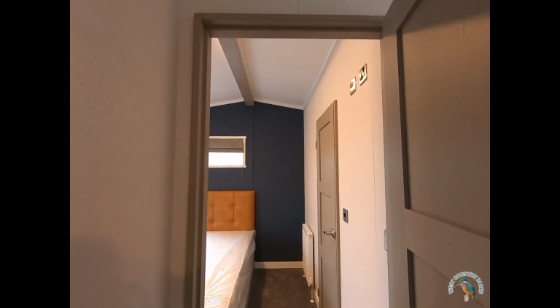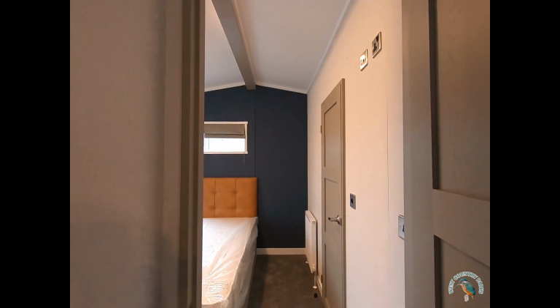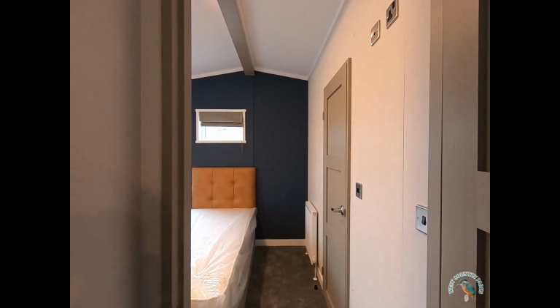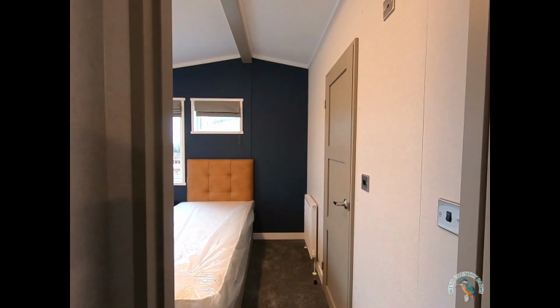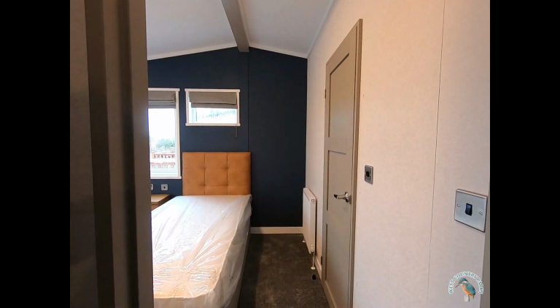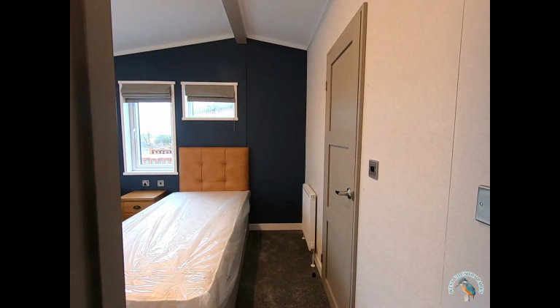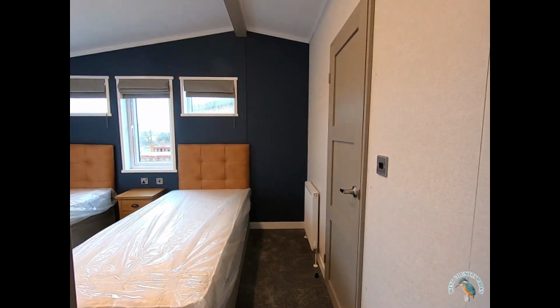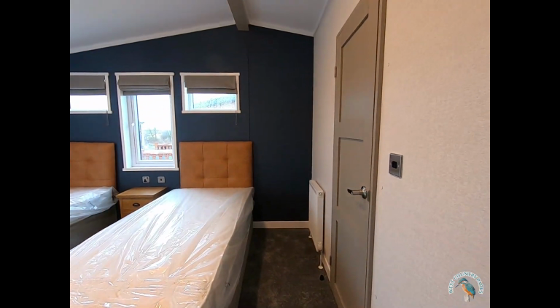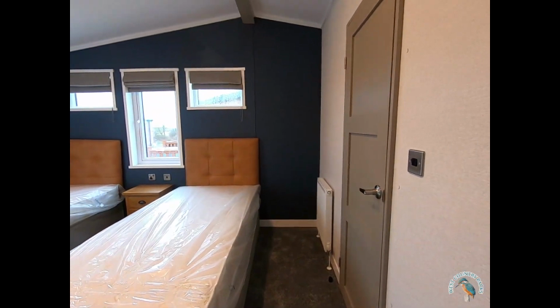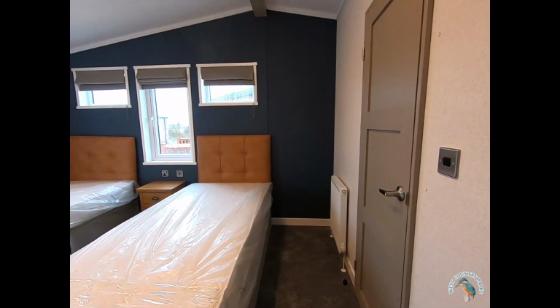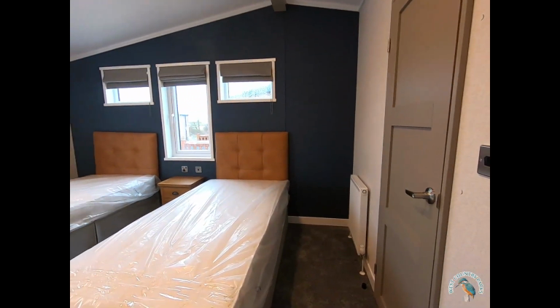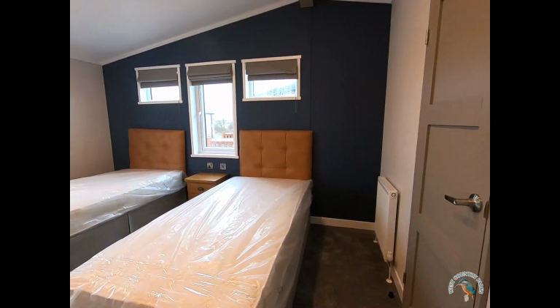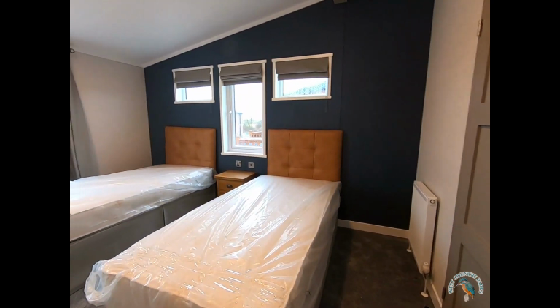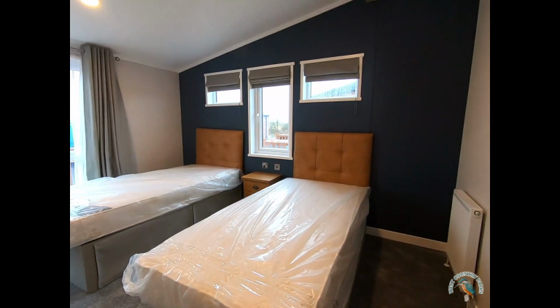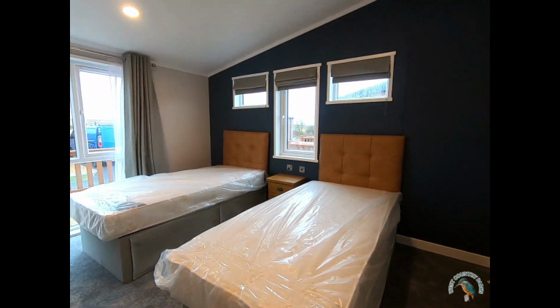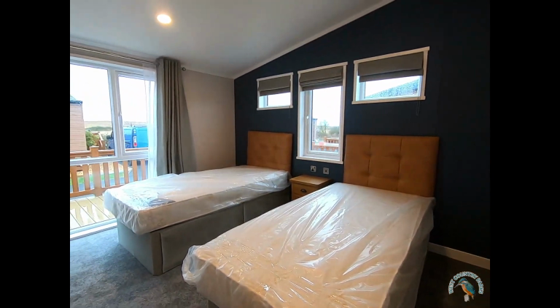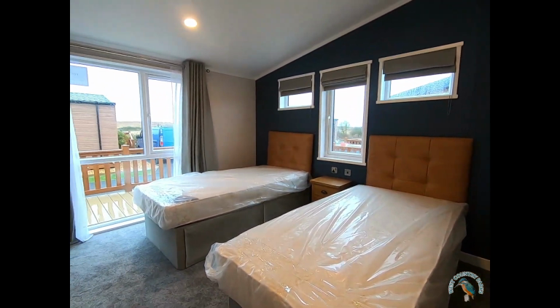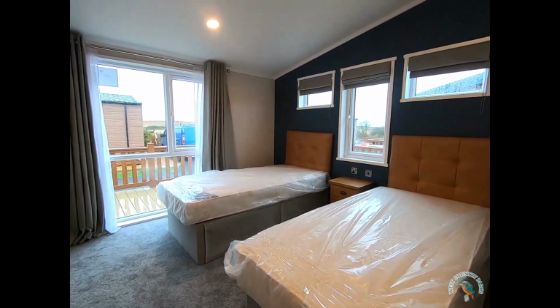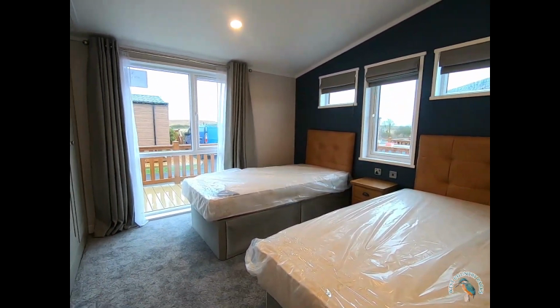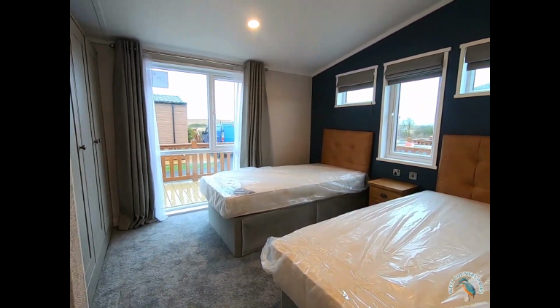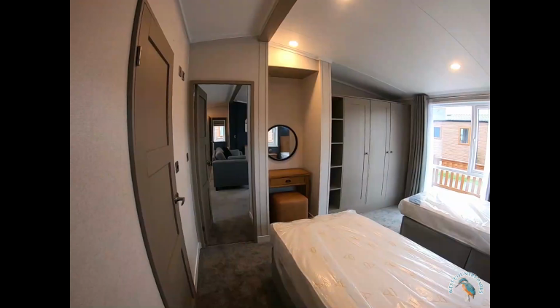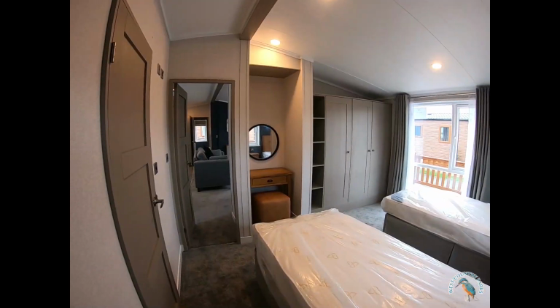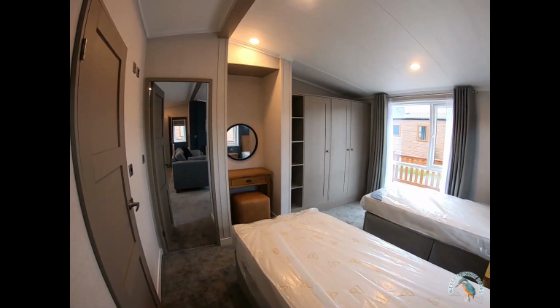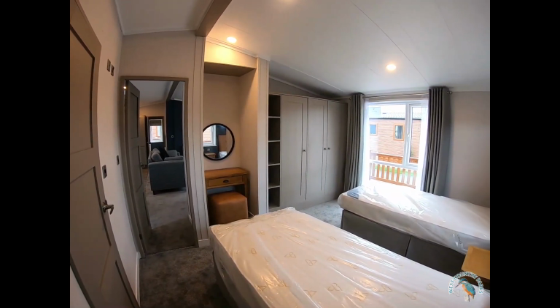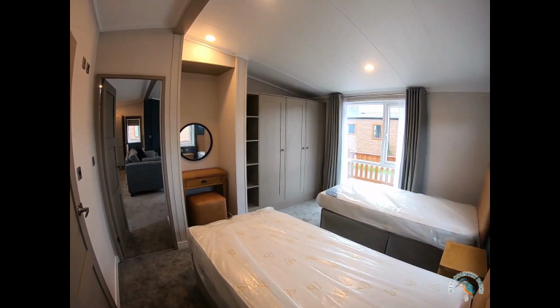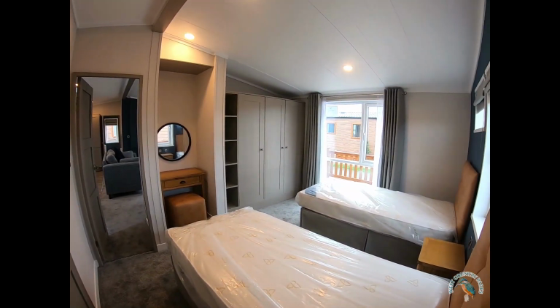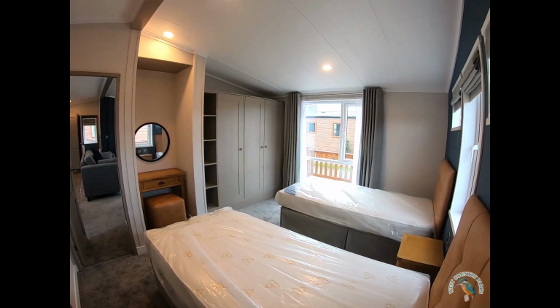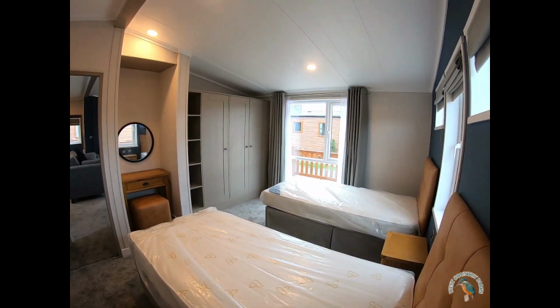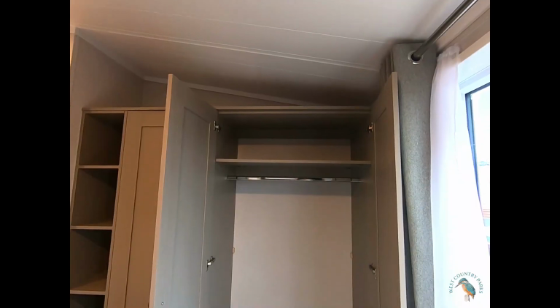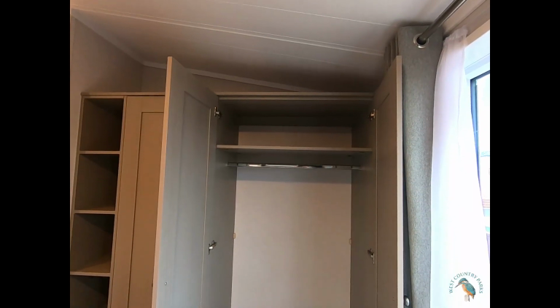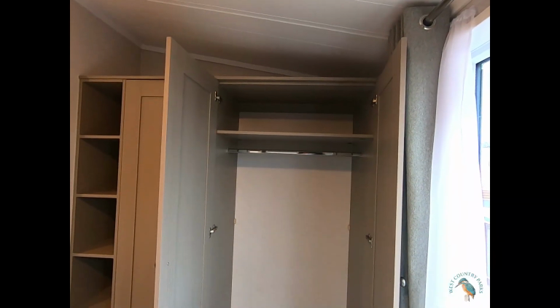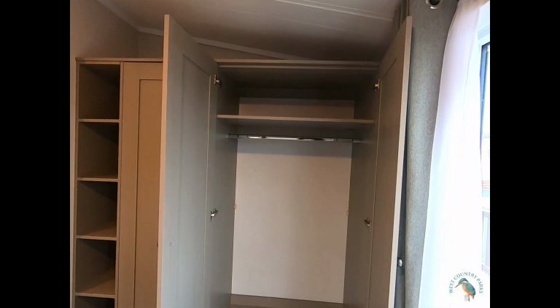Now moving on into bedroom number two. It's configured with two single beds and a large floor to ceiling window, a dressing table and a three-door wardrobe.